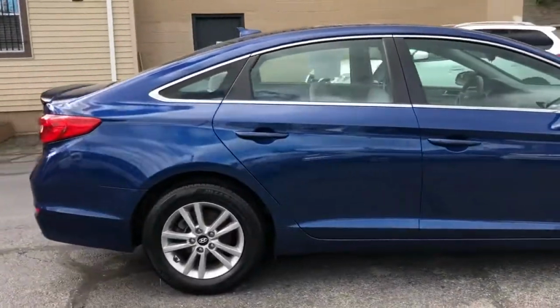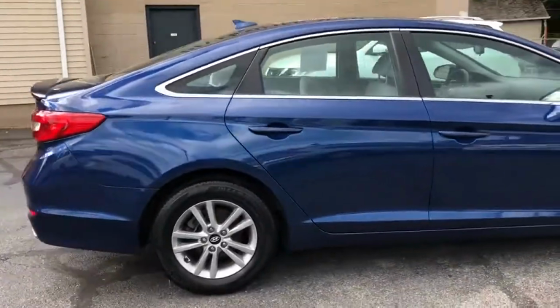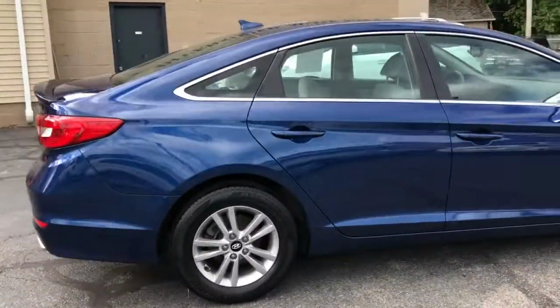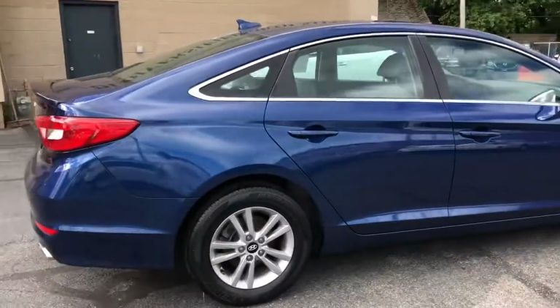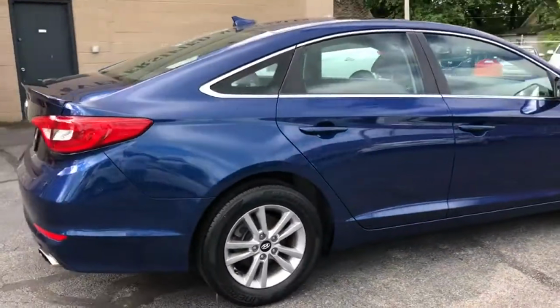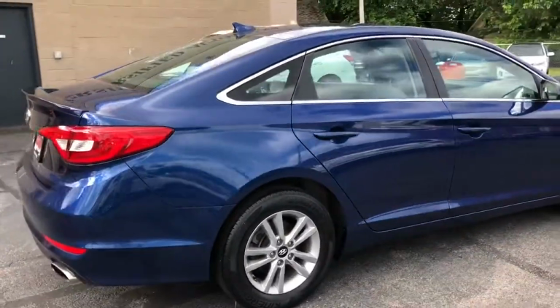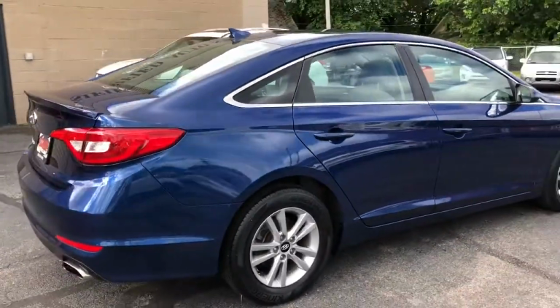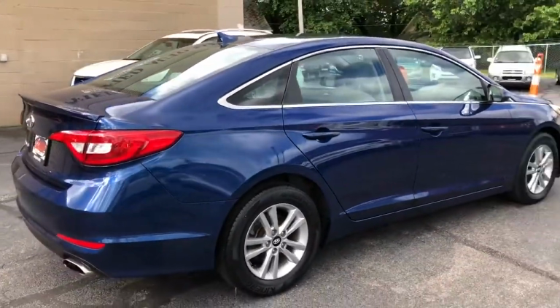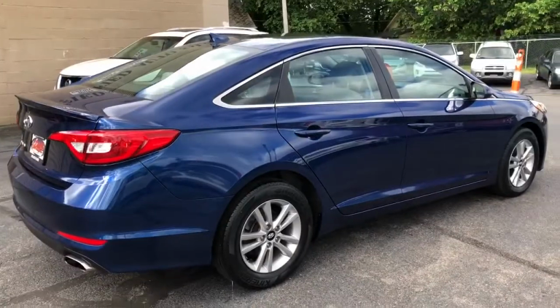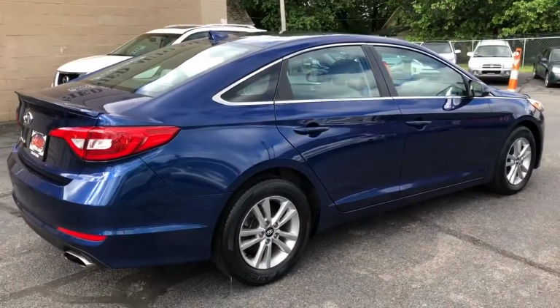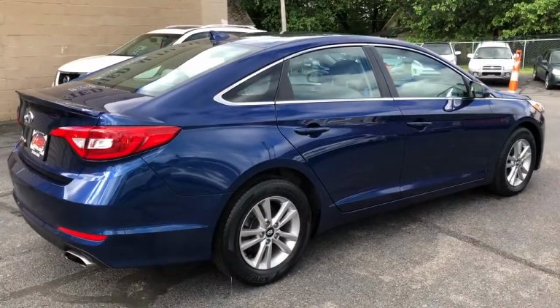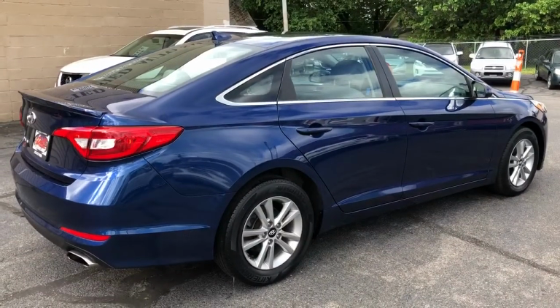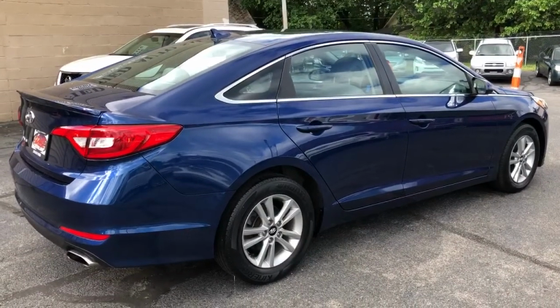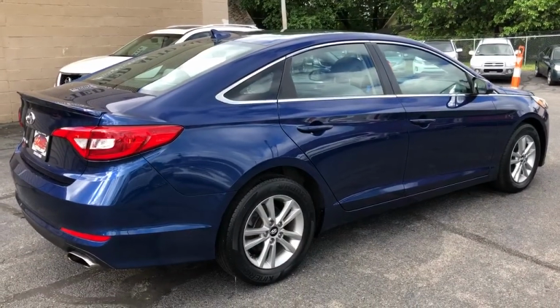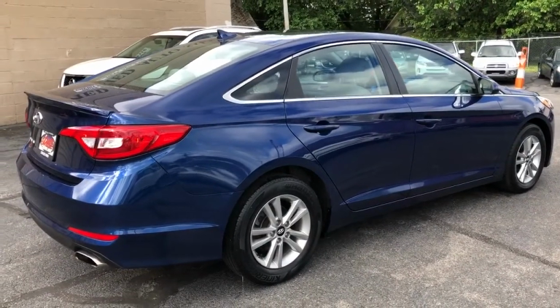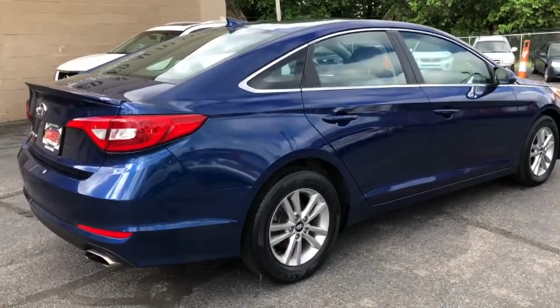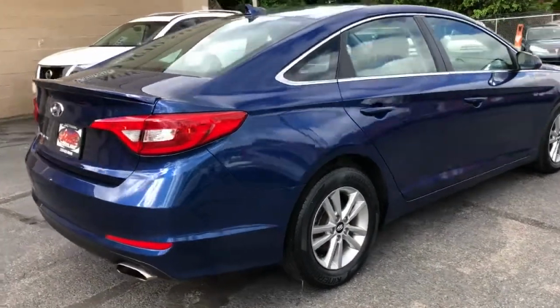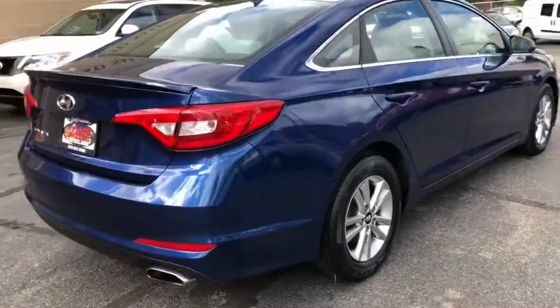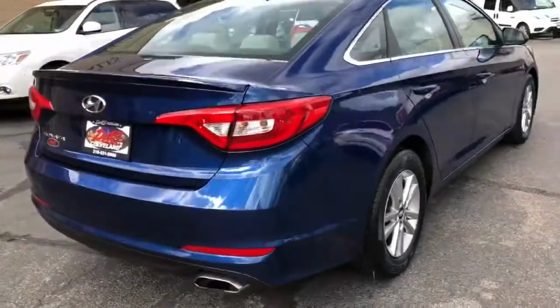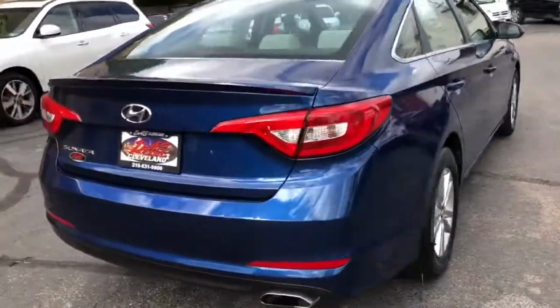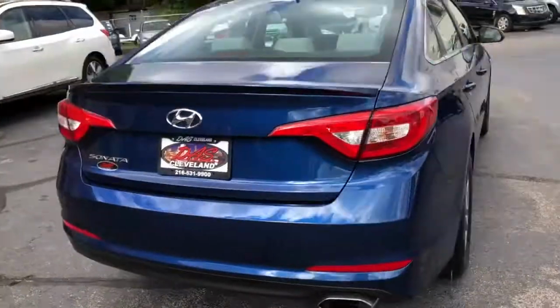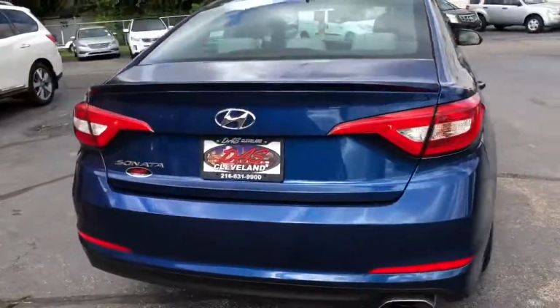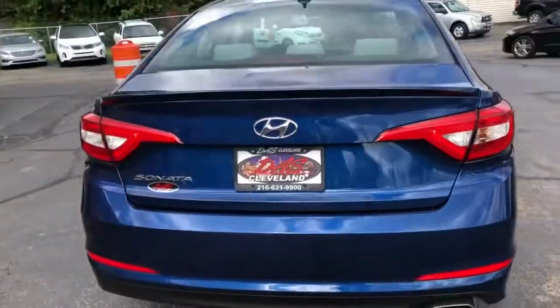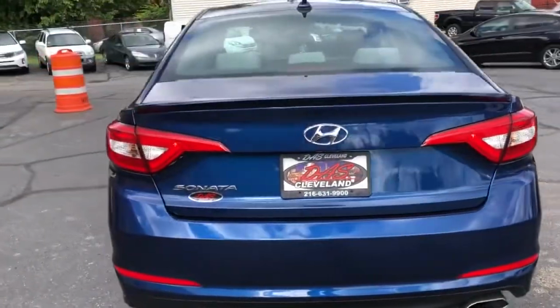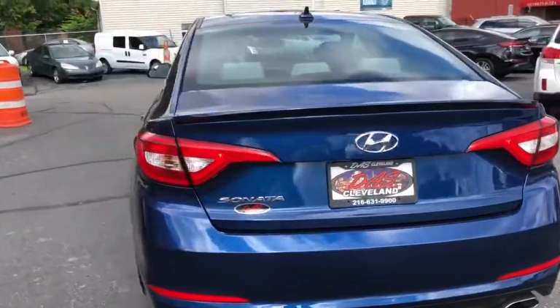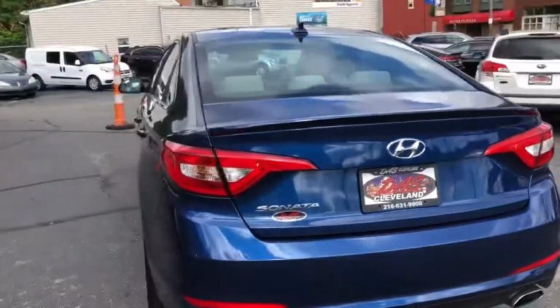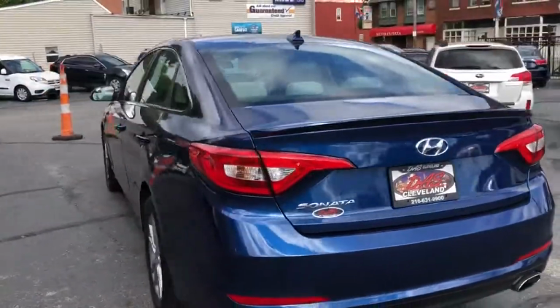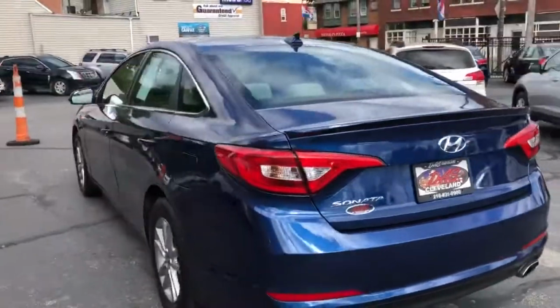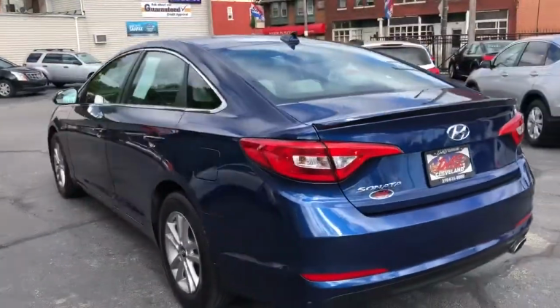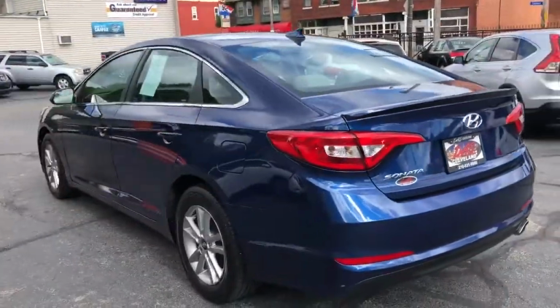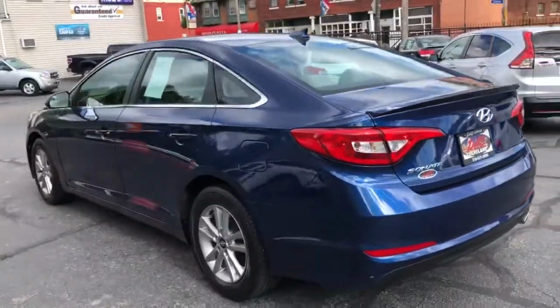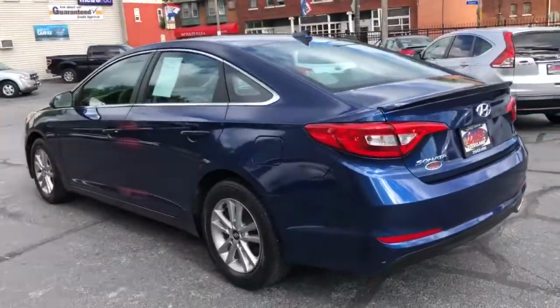Guaranteed credit approval is in full effect, 9.95 starting down. Bad credit, no credit, divorce, bankruptcy — we do it all here folks.